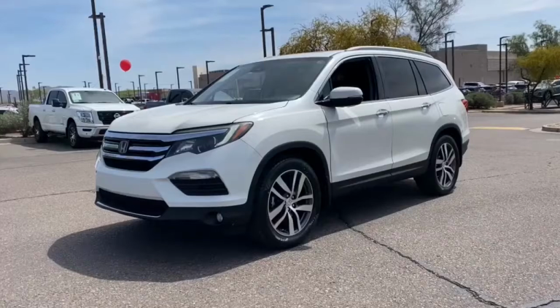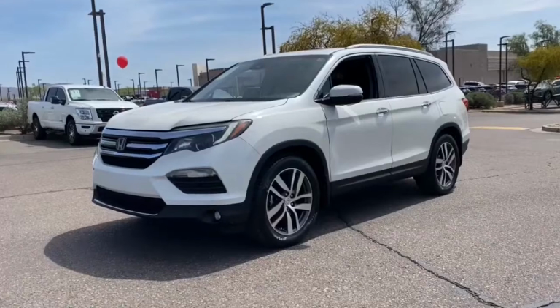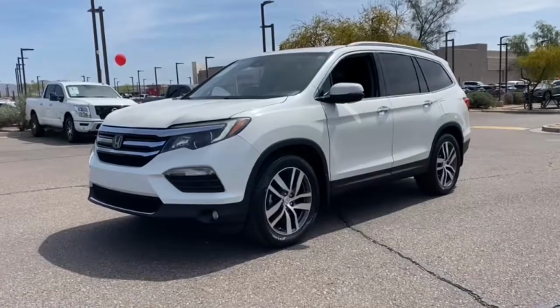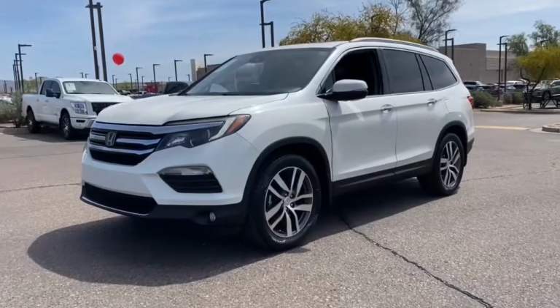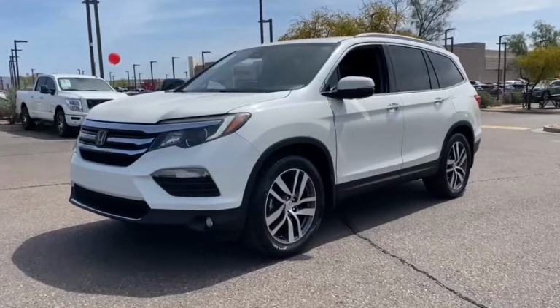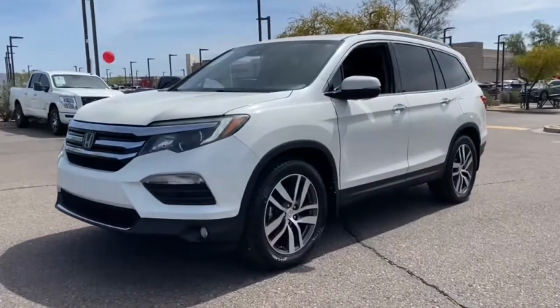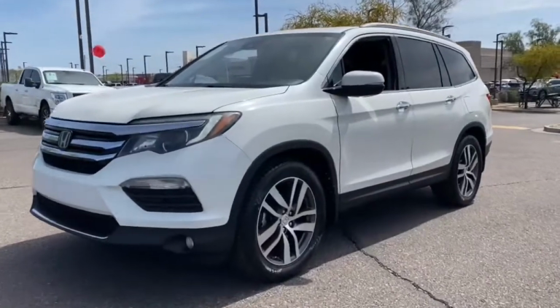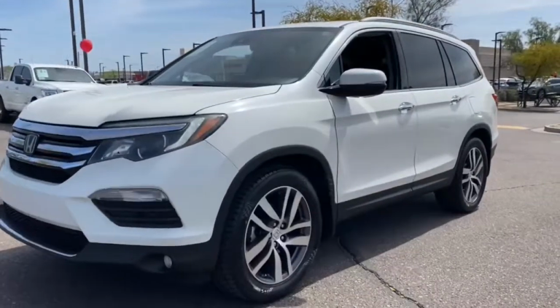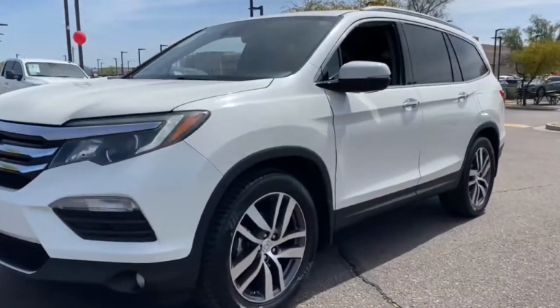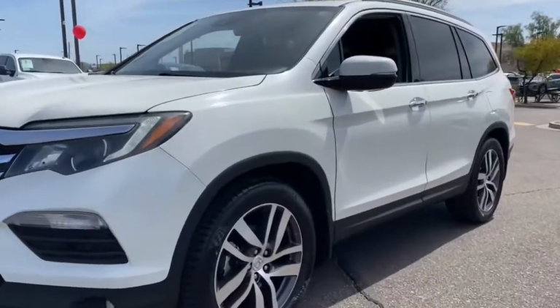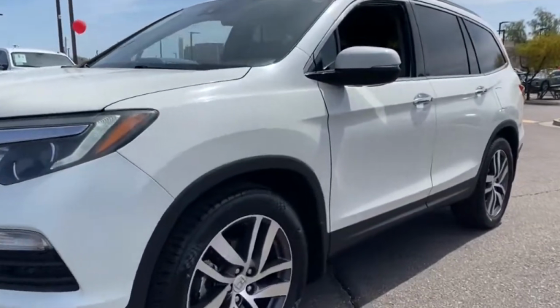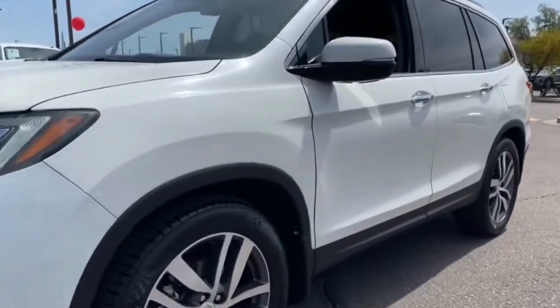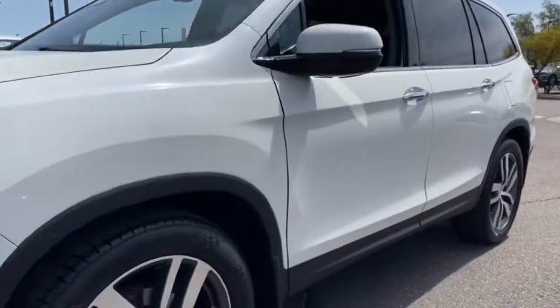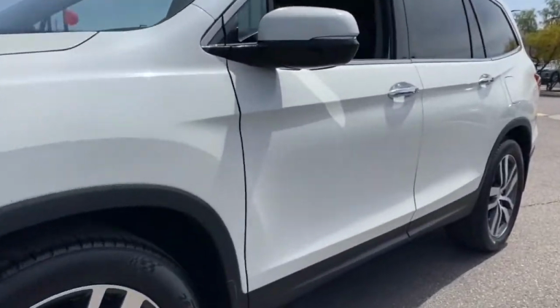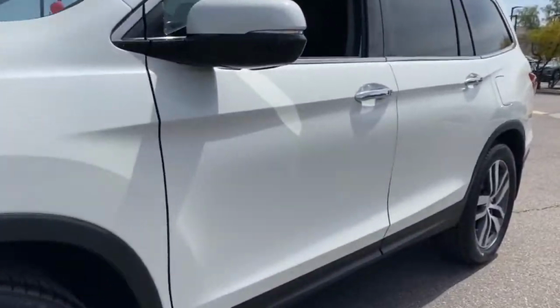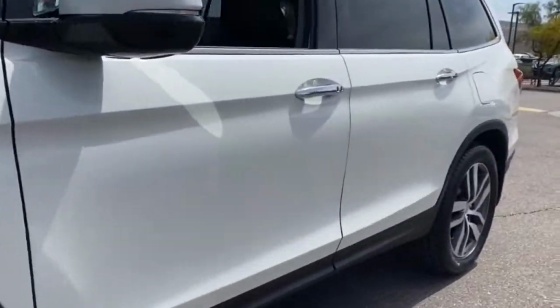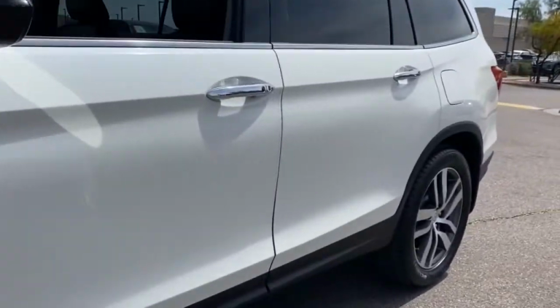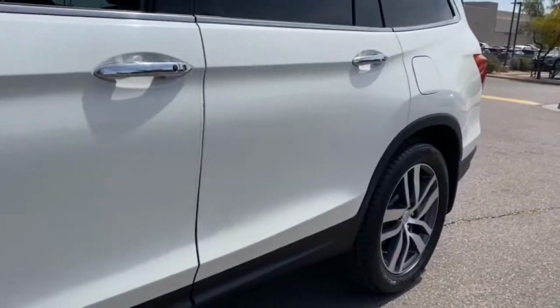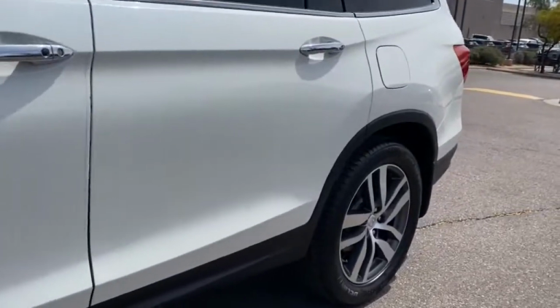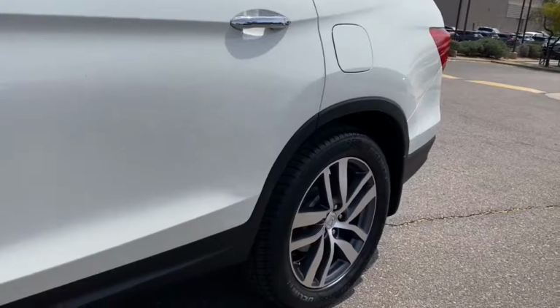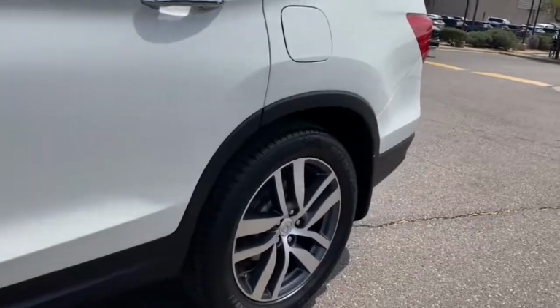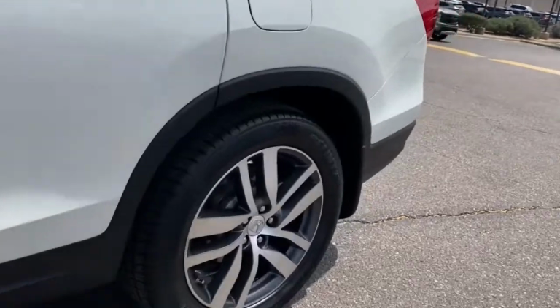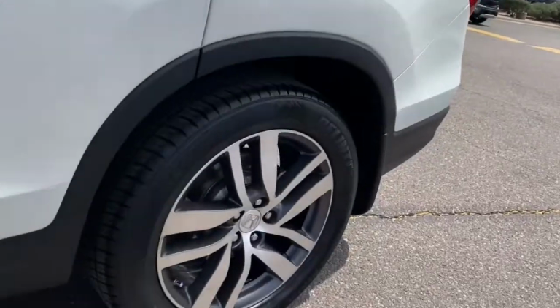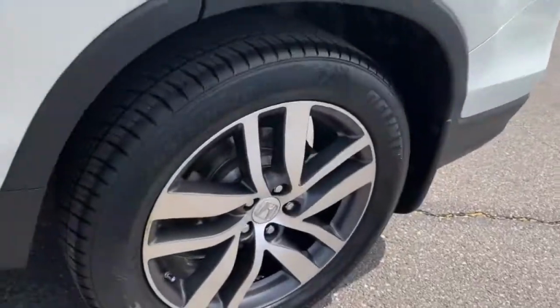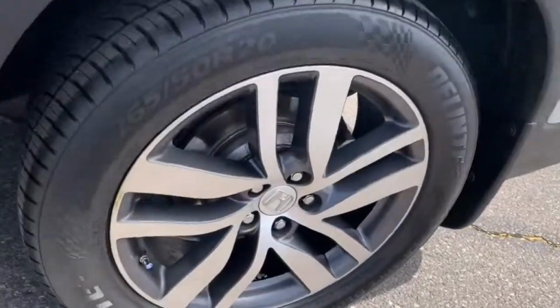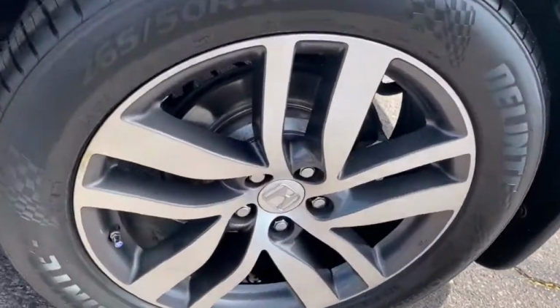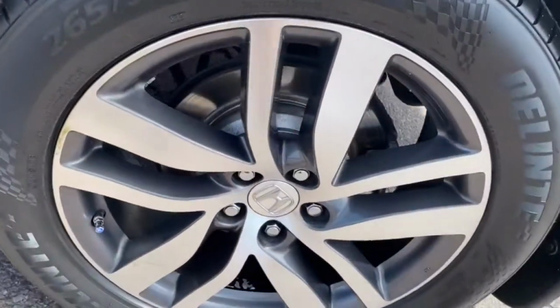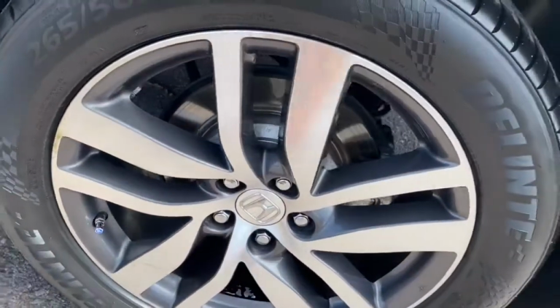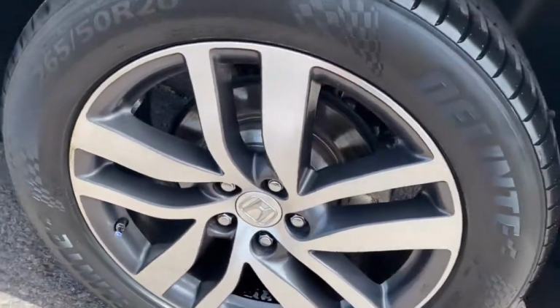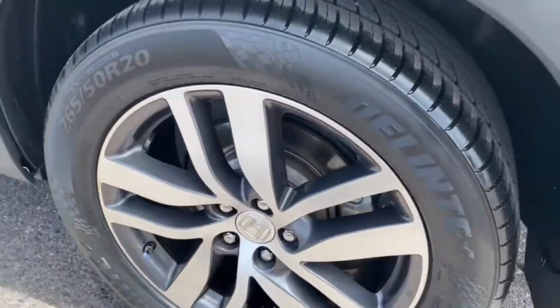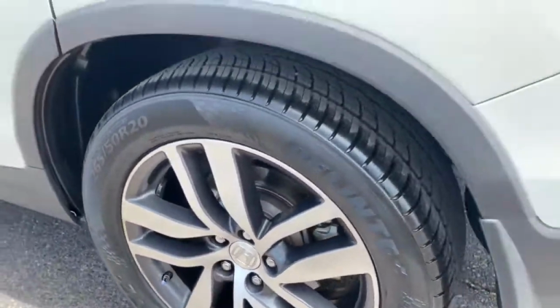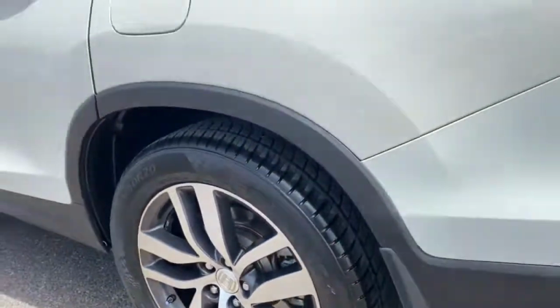Hop into the 2017 Honda Pilot. With less than 90,000 miles on the odometer, this vehicle provides excellent value.